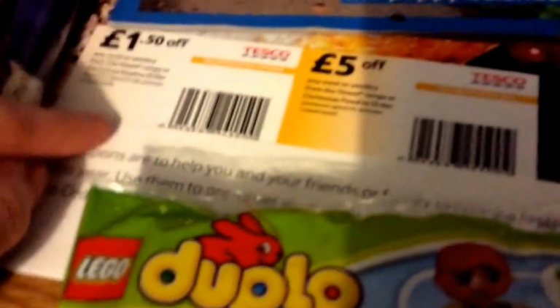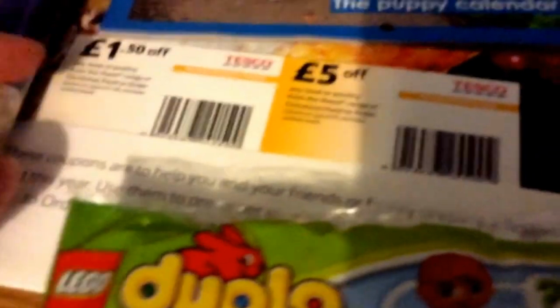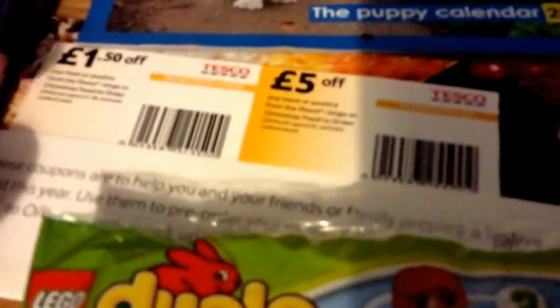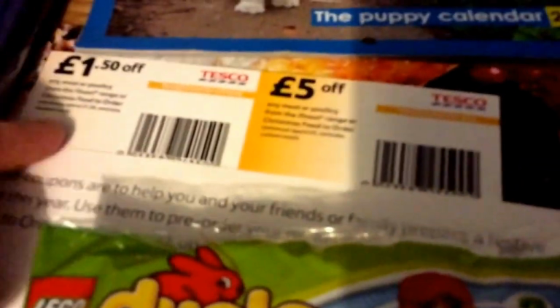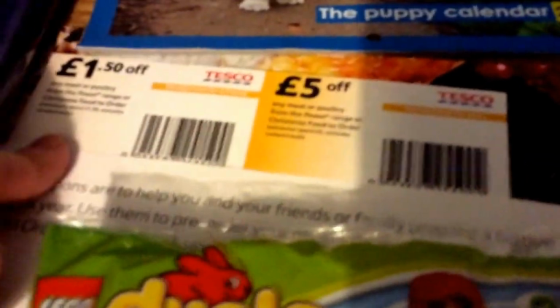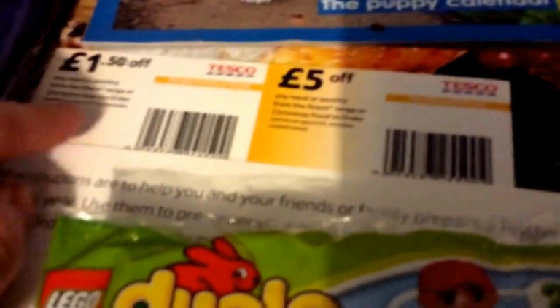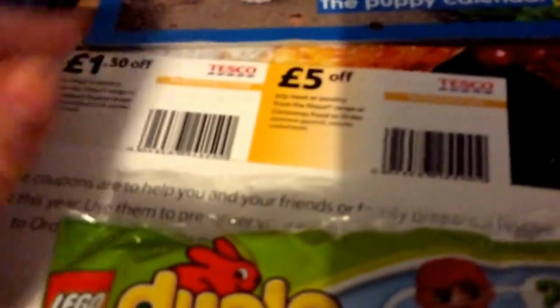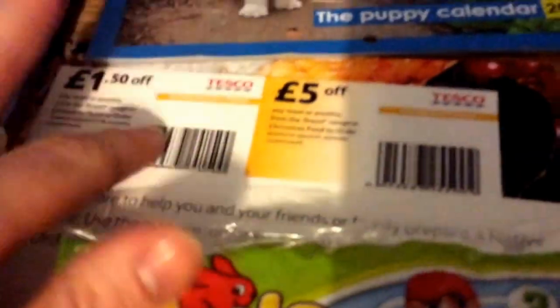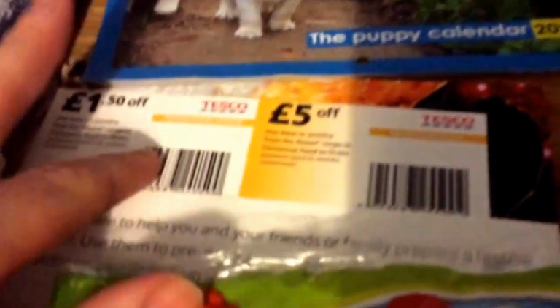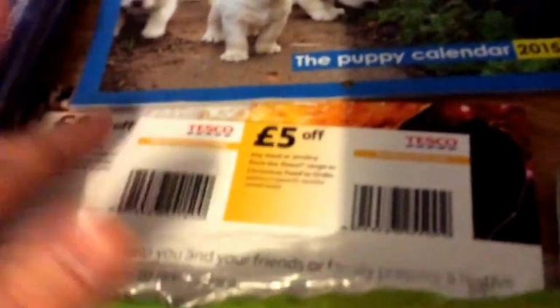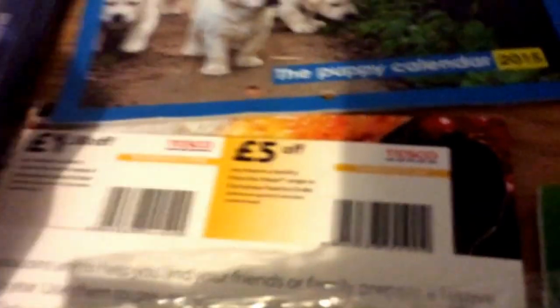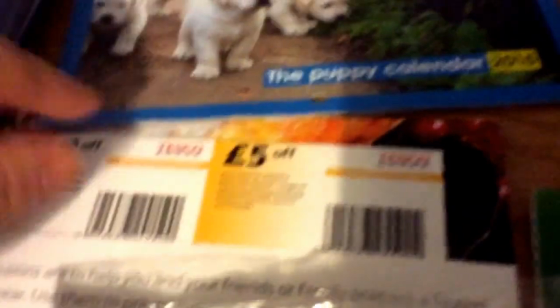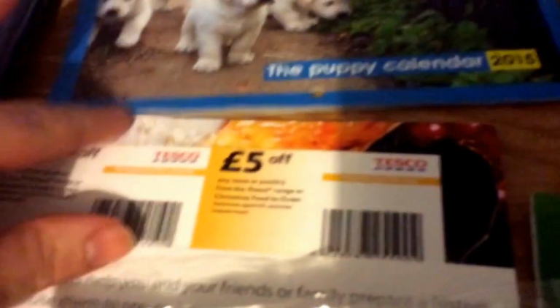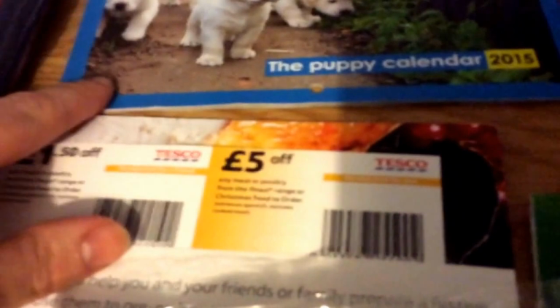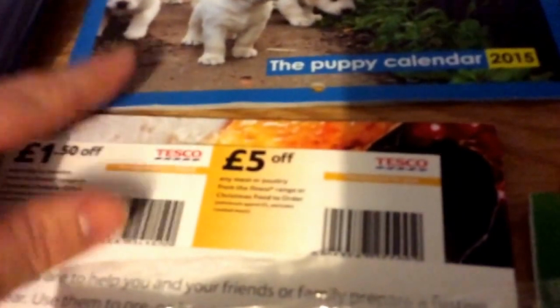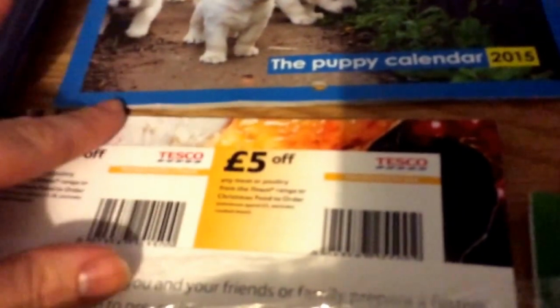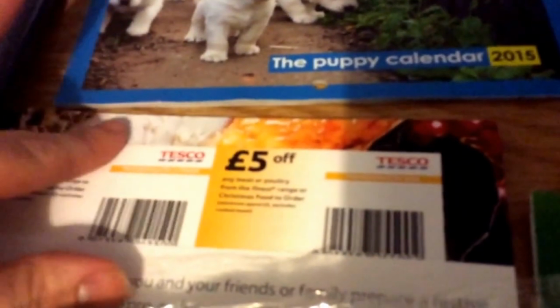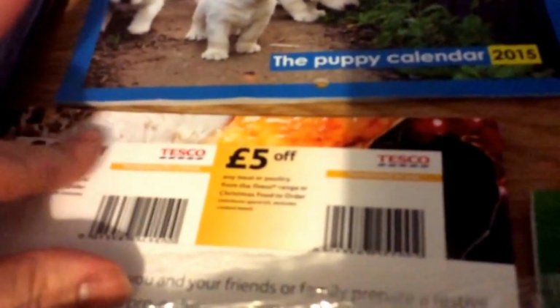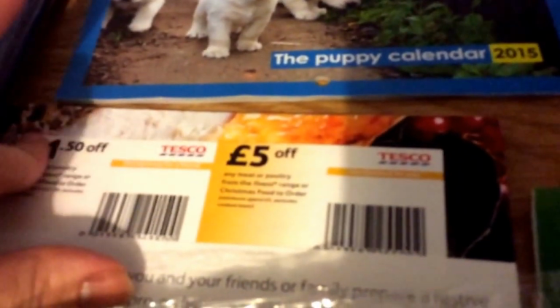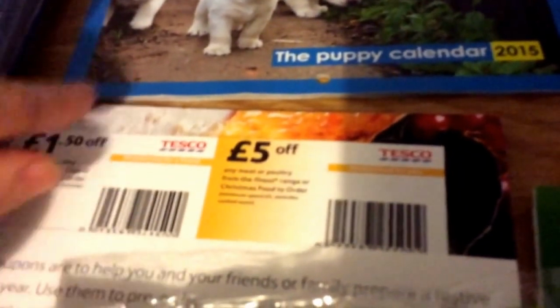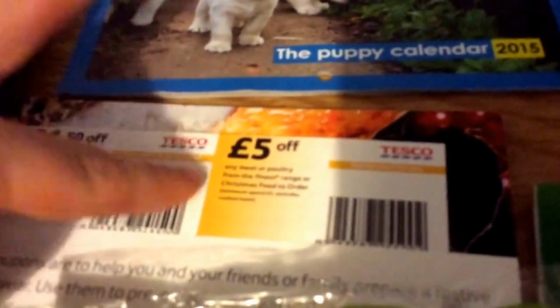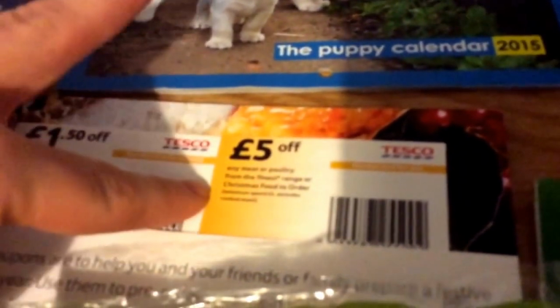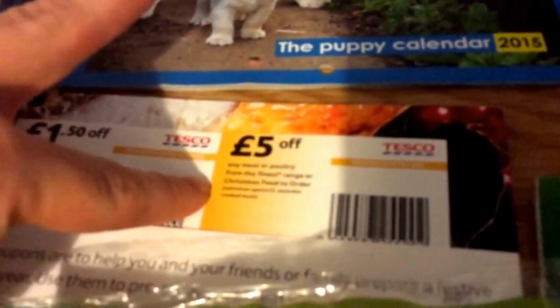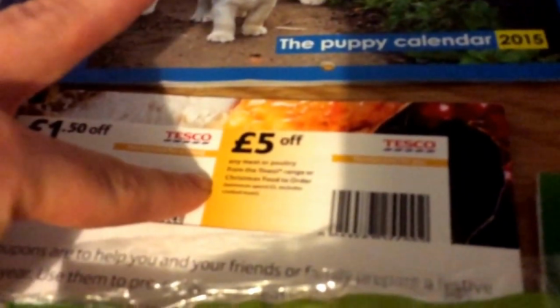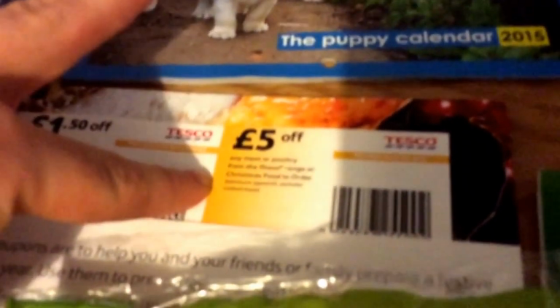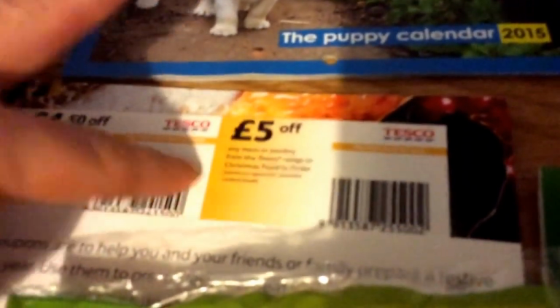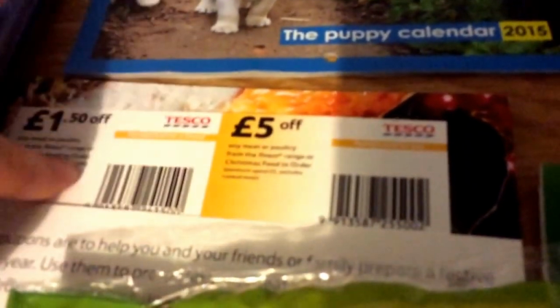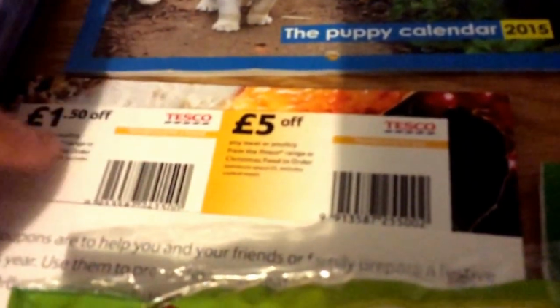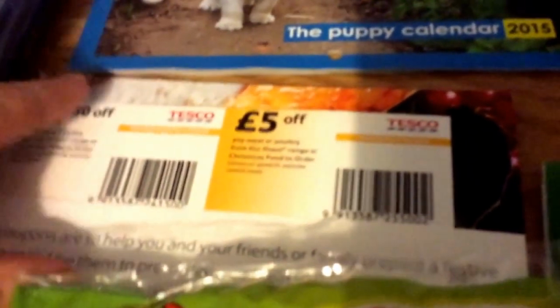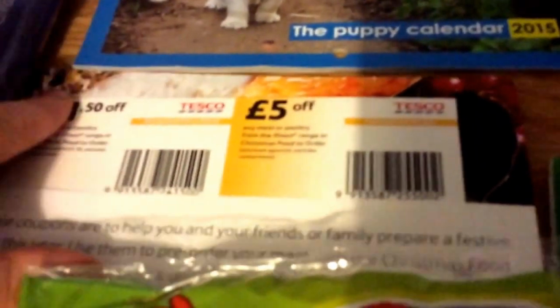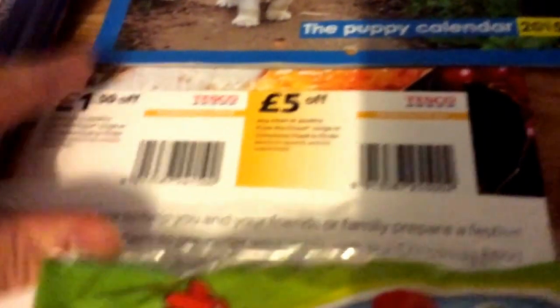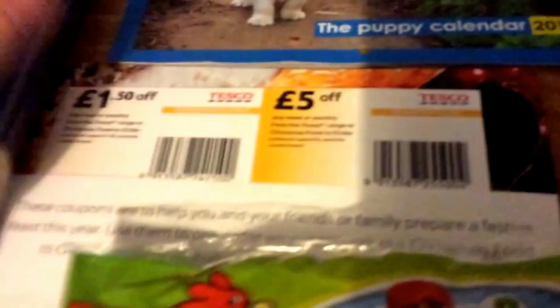Next is from Tesco Orchard — it's the finest meat campaign, so there's a £5 off voucher and a few £1.50 off ones.